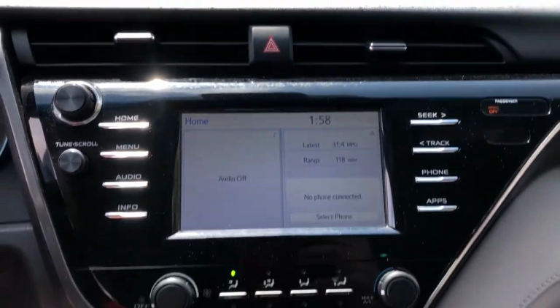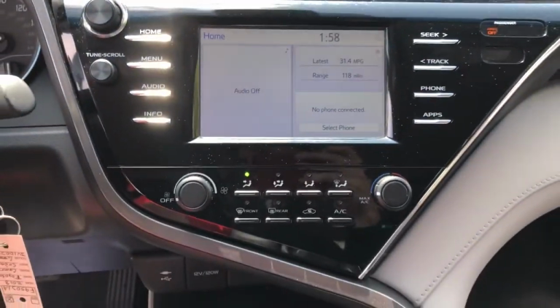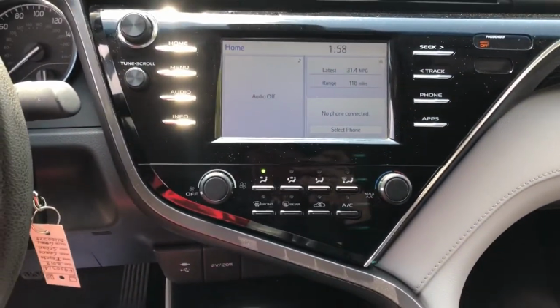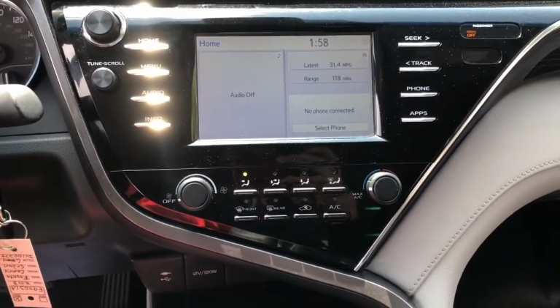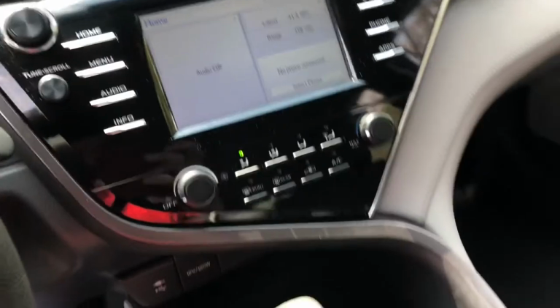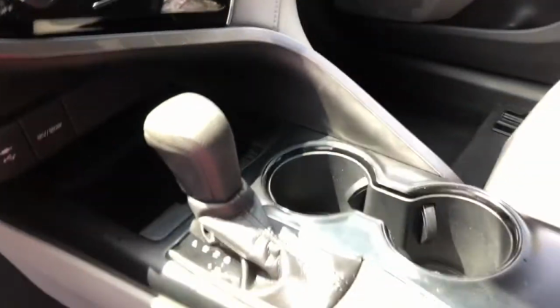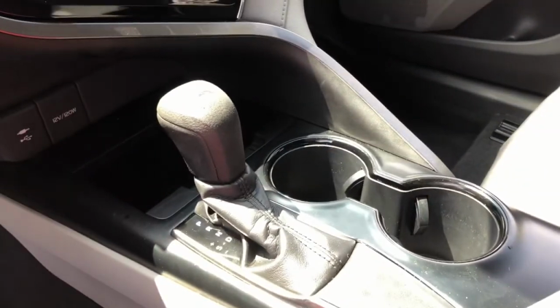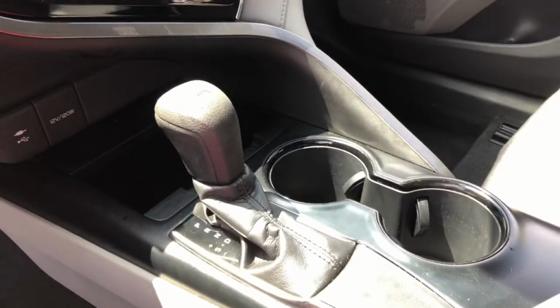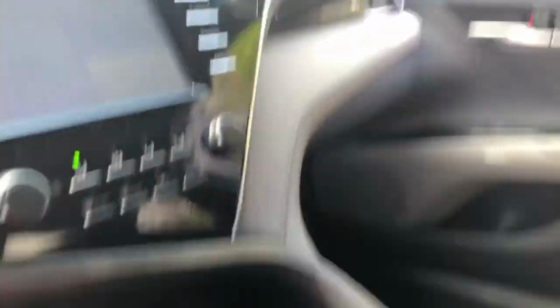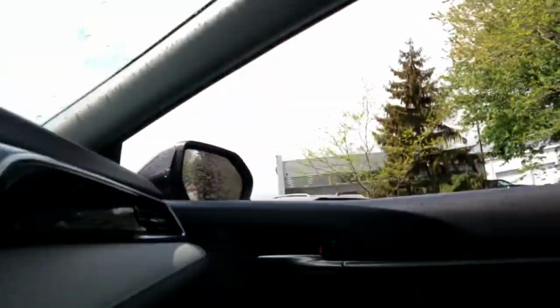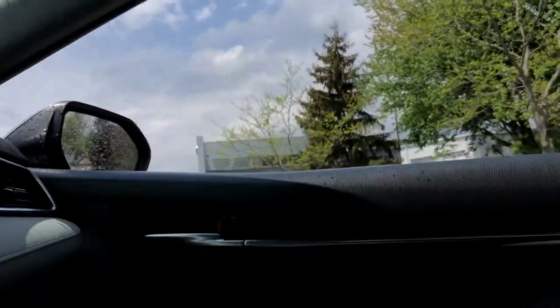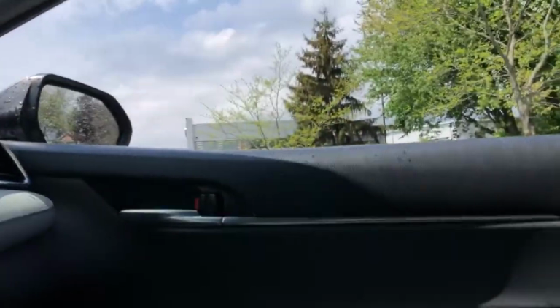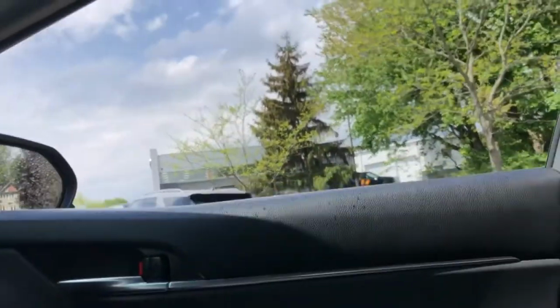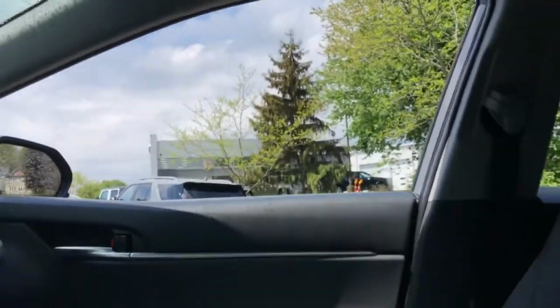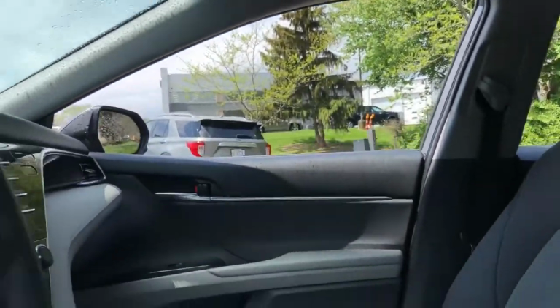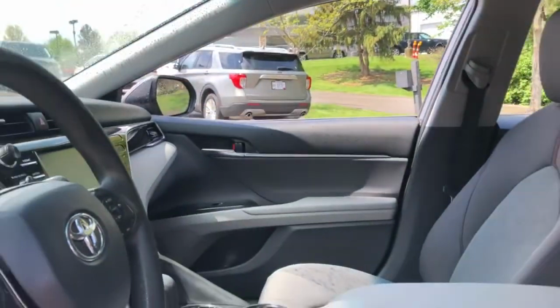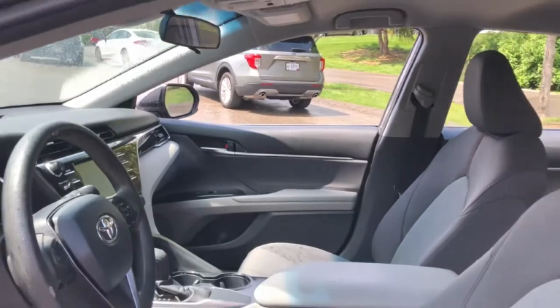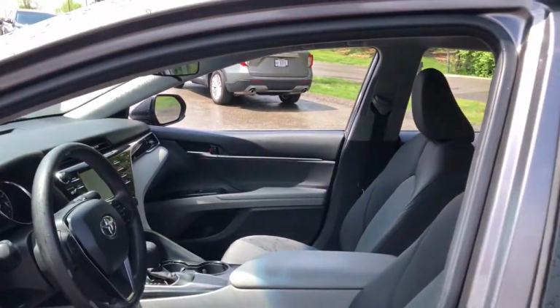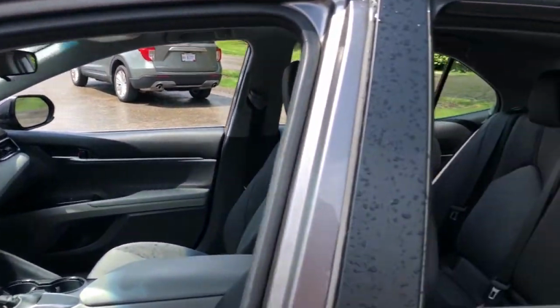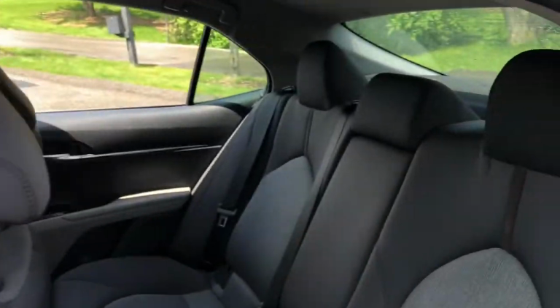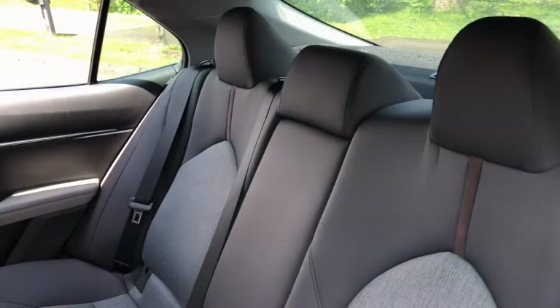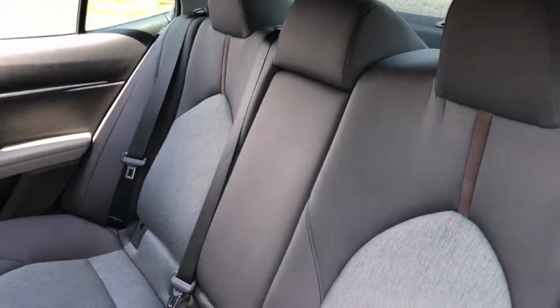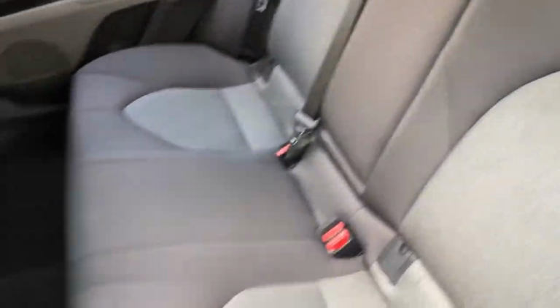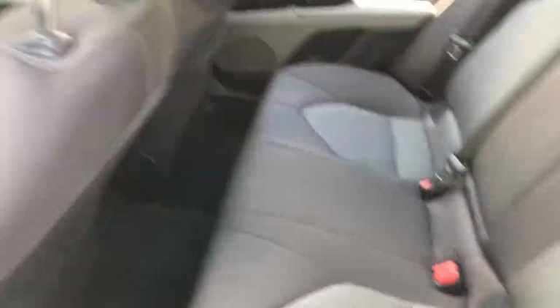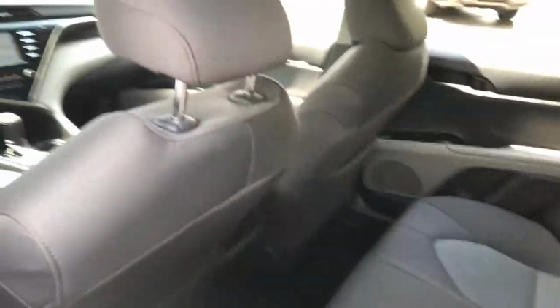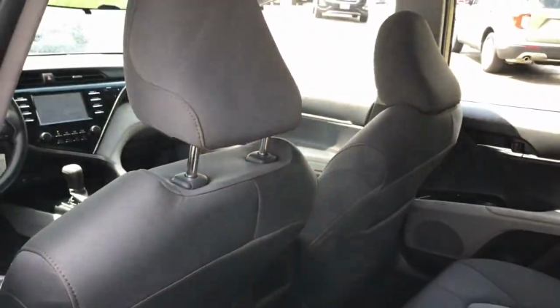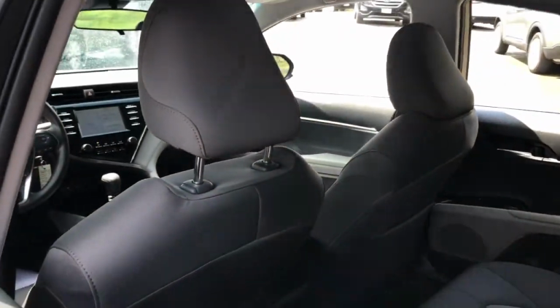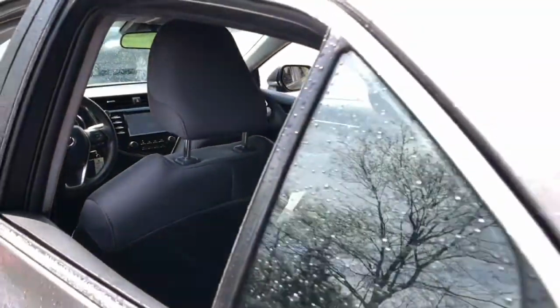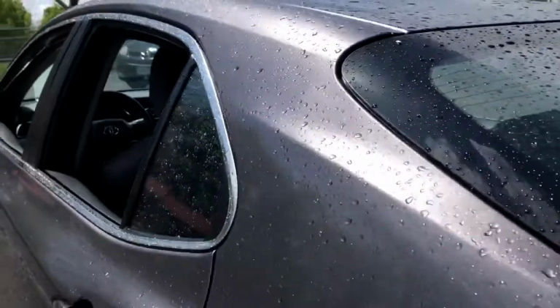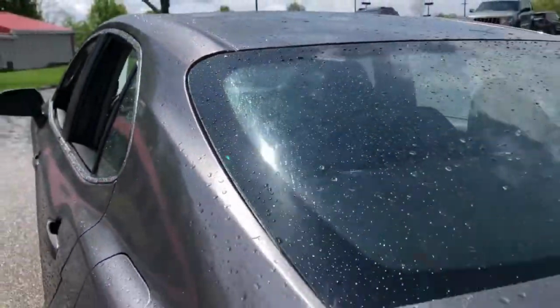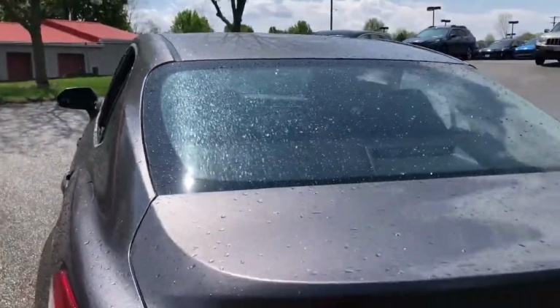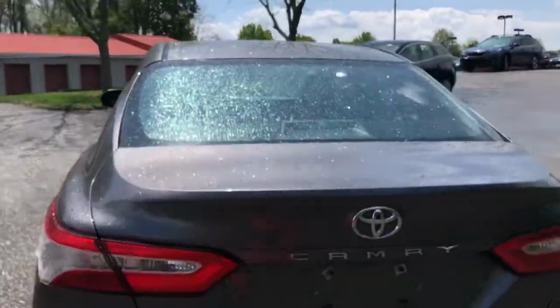These are just some of the great options this vehicle comes with: electronic stability control, trip computer, automatic headlights, power windows, bucket seats, four-wheel disc brakes, power steering.